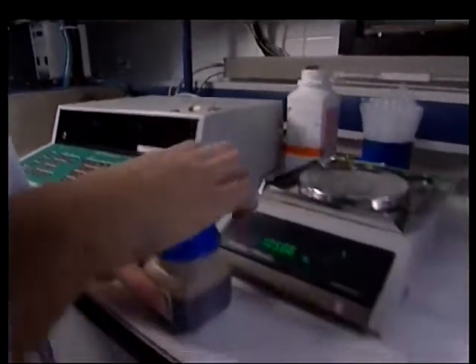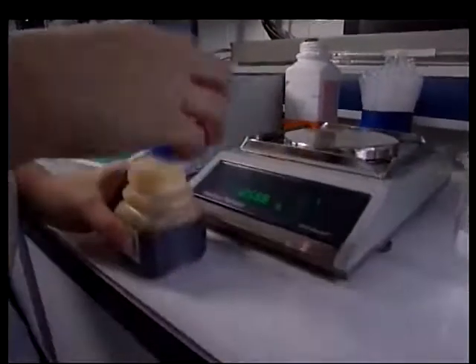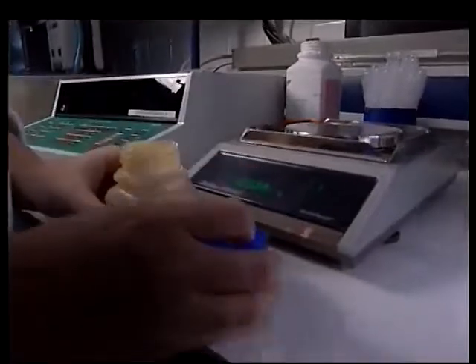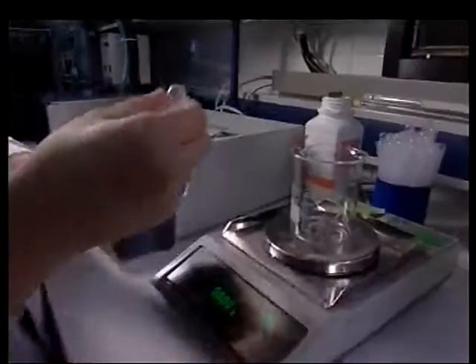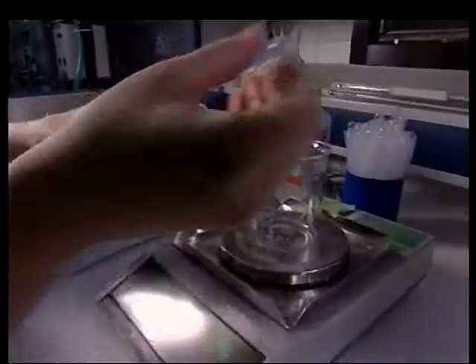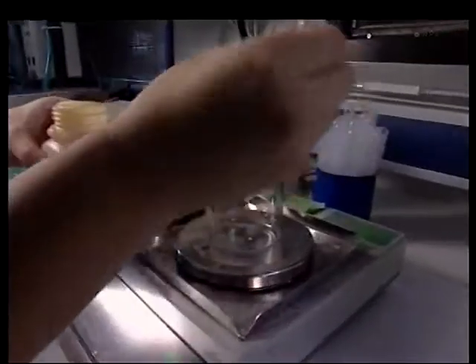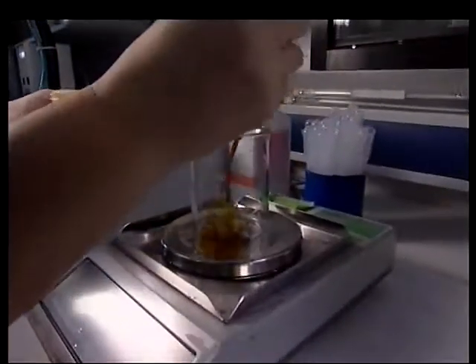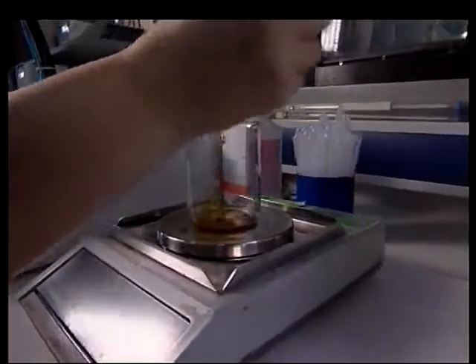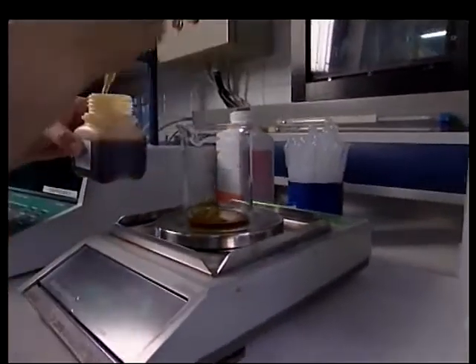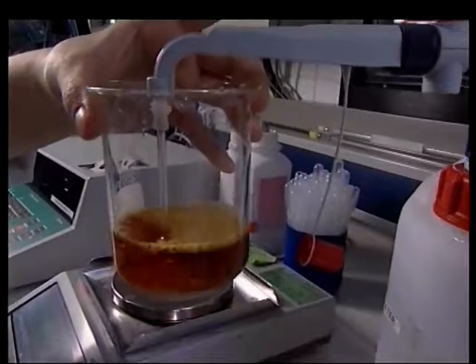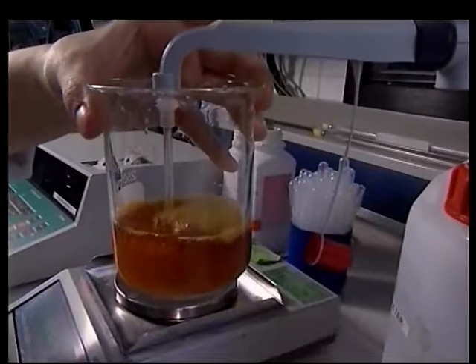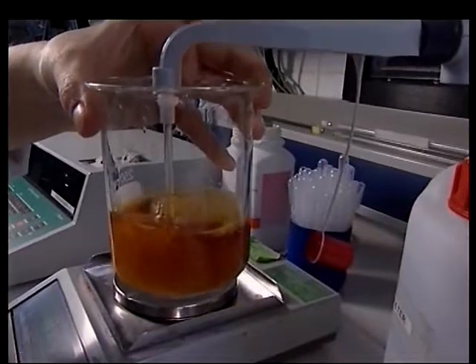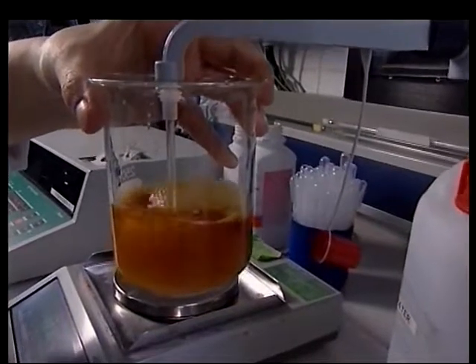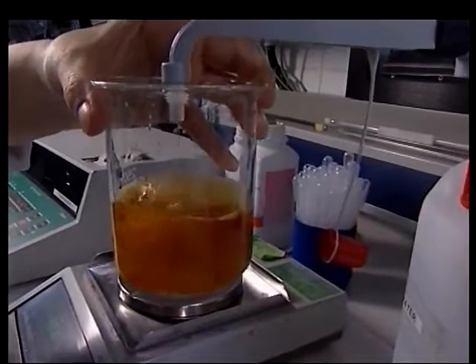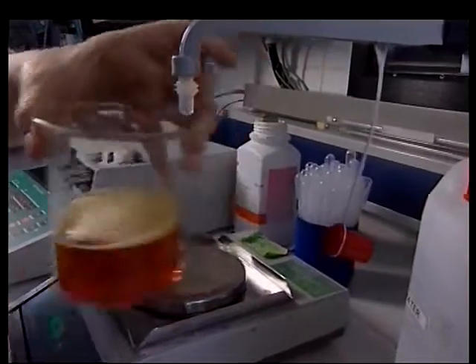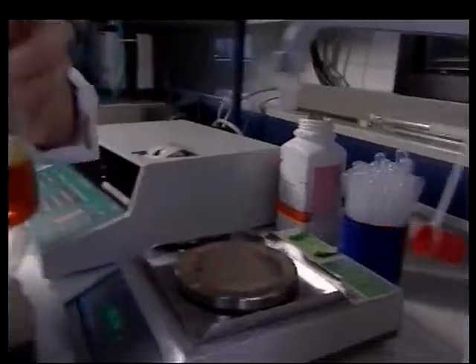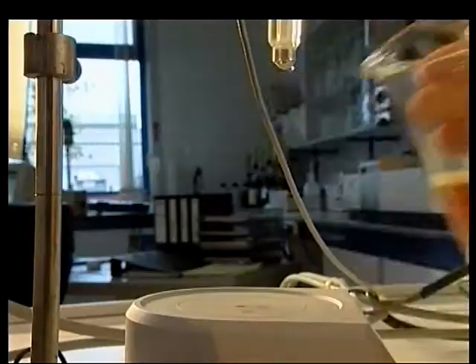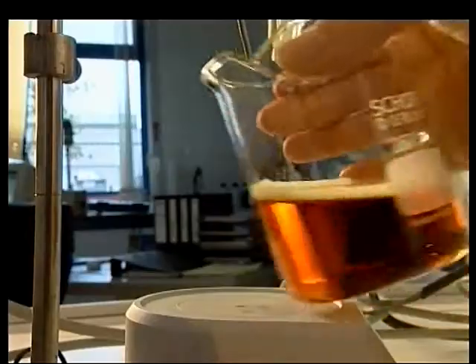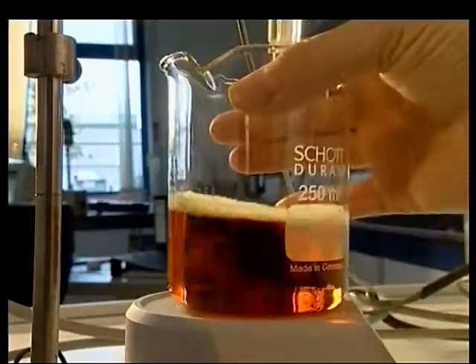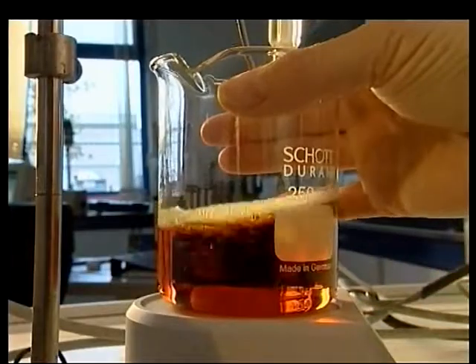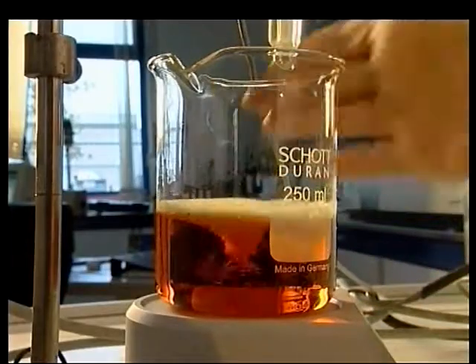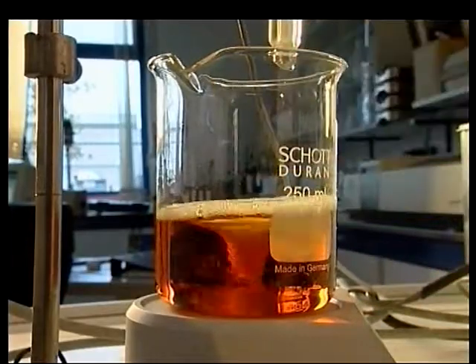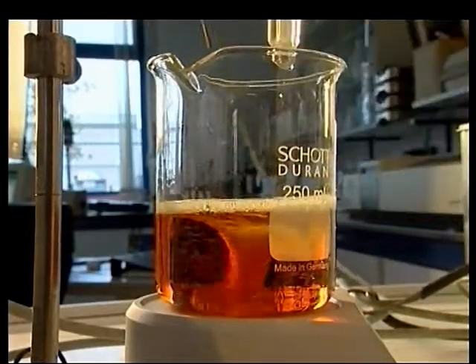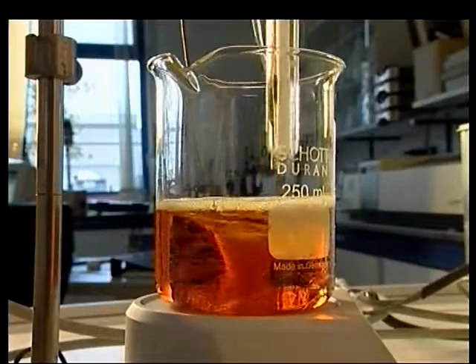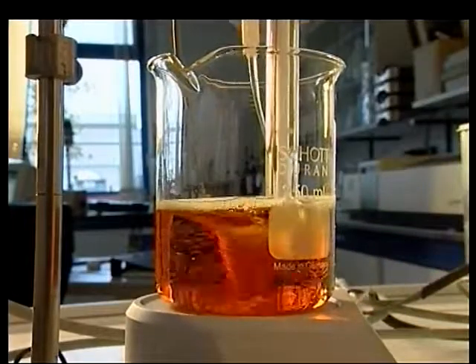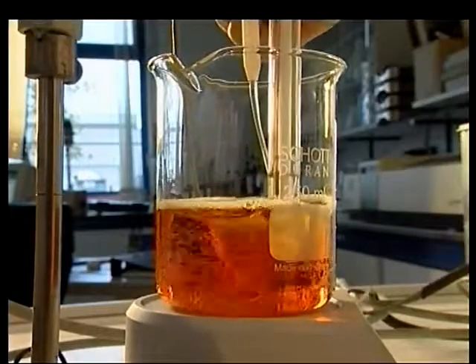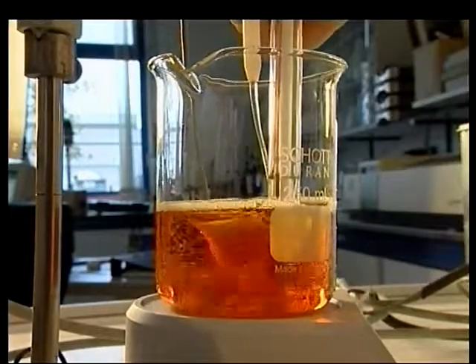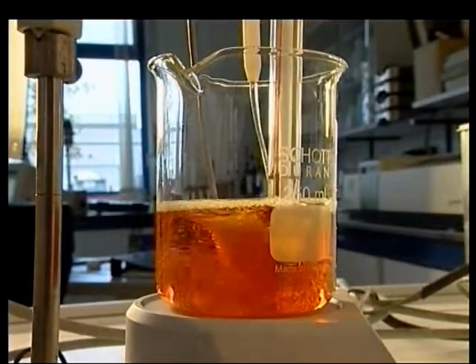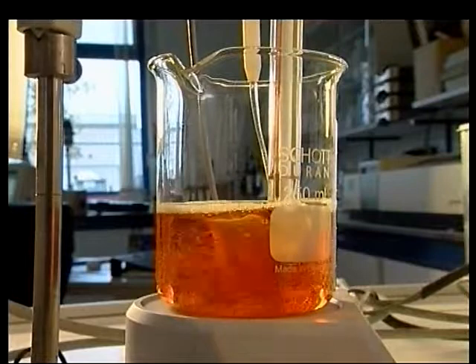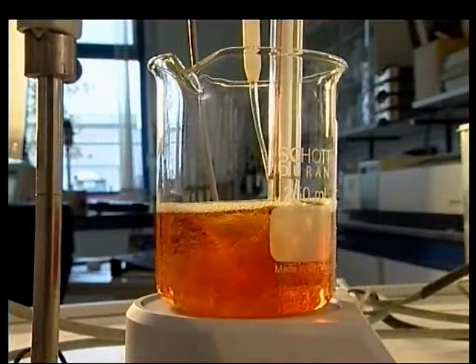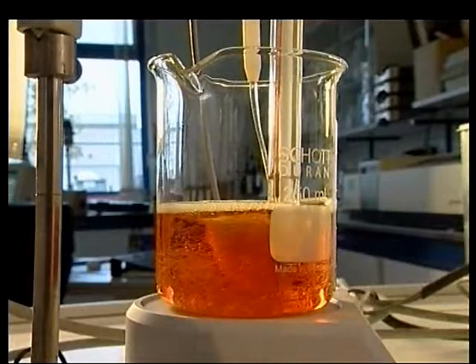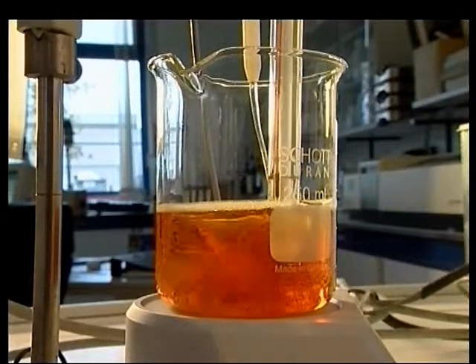DeLaval produce registered formulas under strict GMP conditions, and every batch of teat dip is tested as it goes out. It's as tough on bacteria as it is sensitive to your livestock, and in the end, your livelihood.